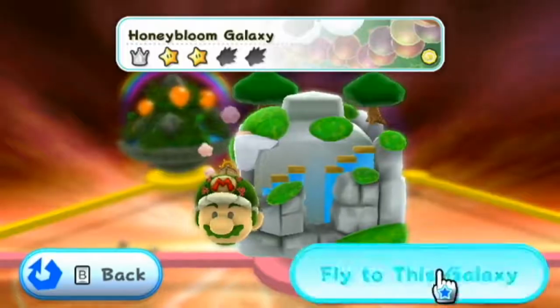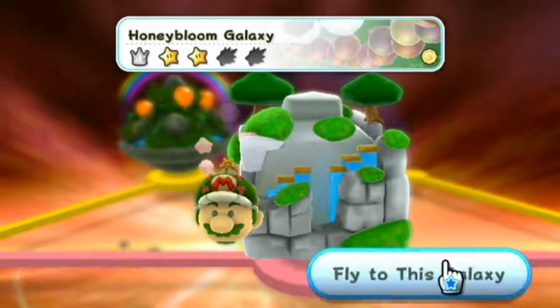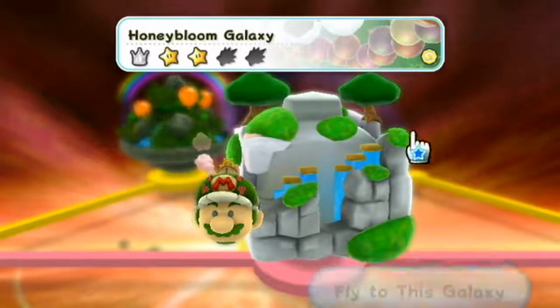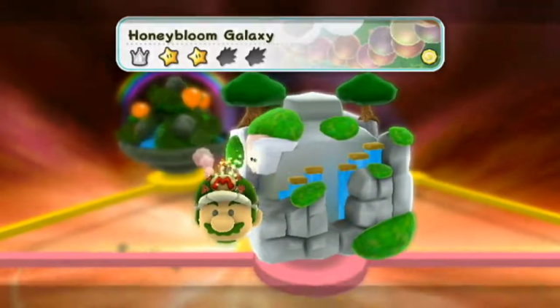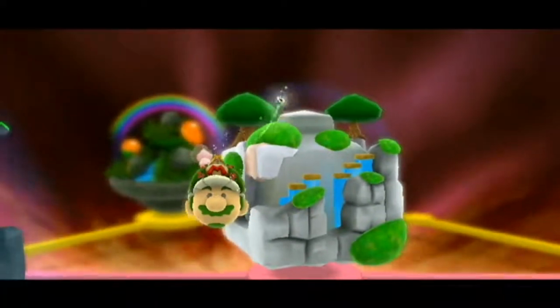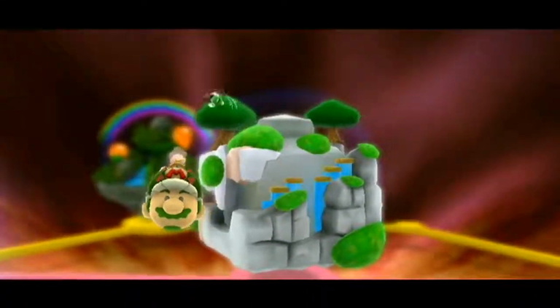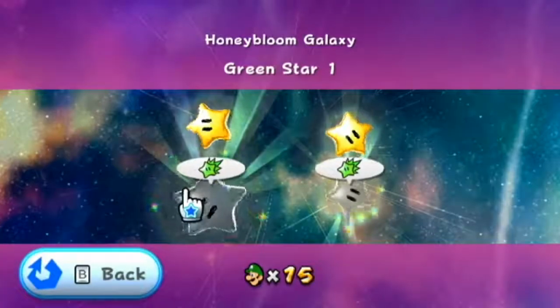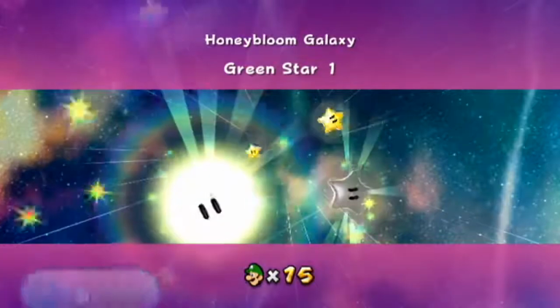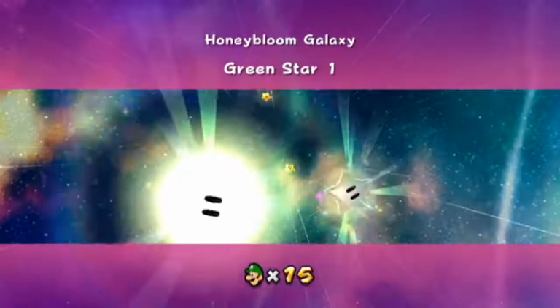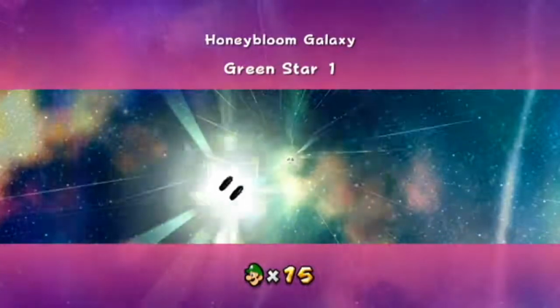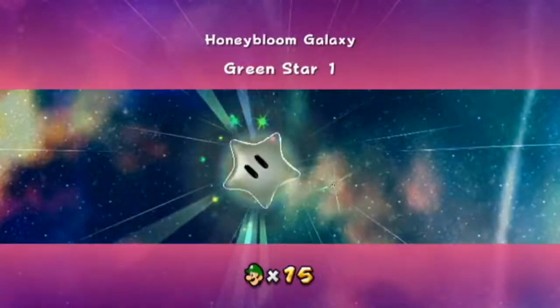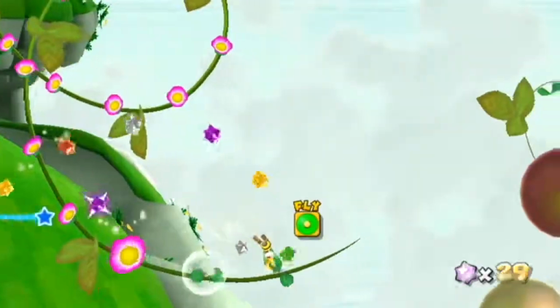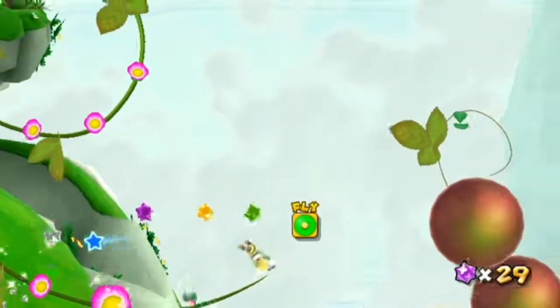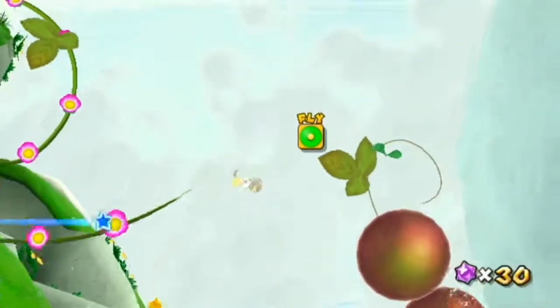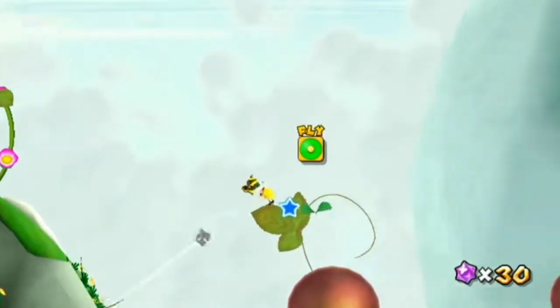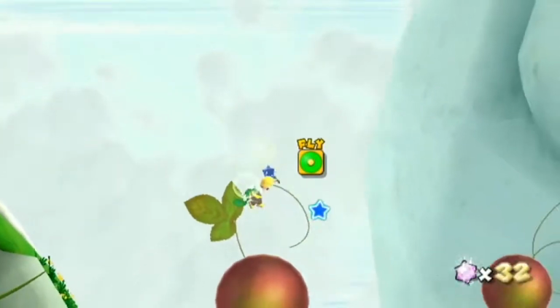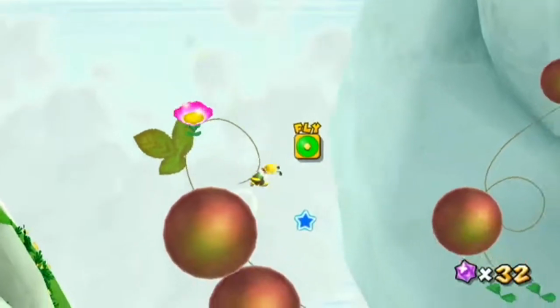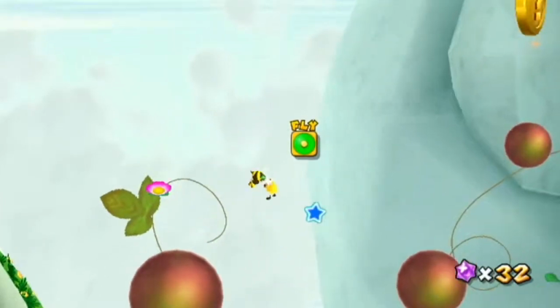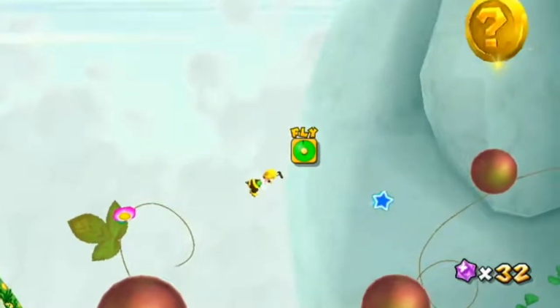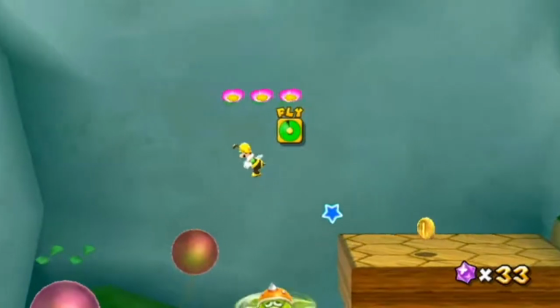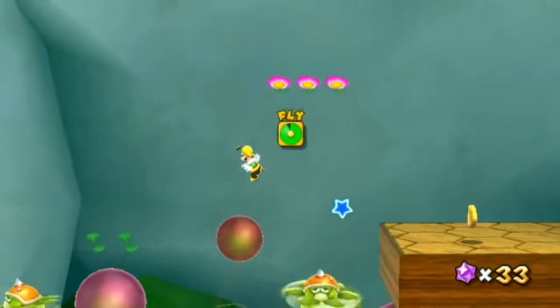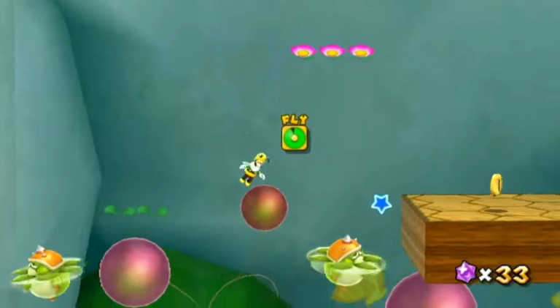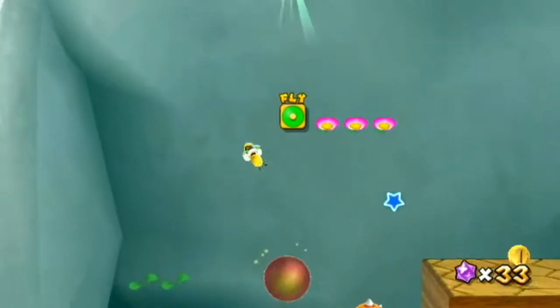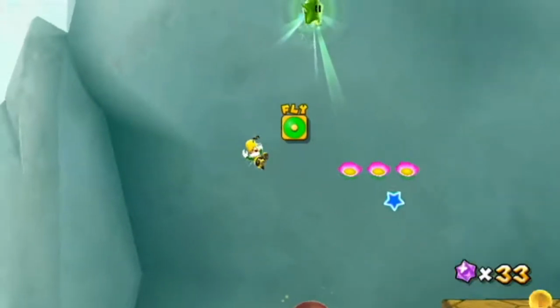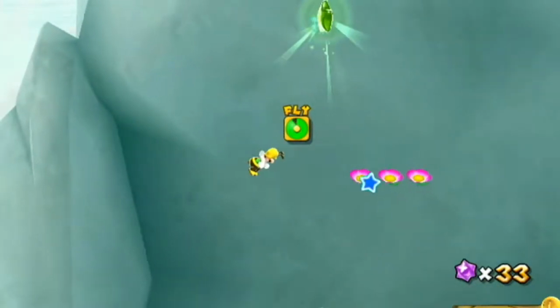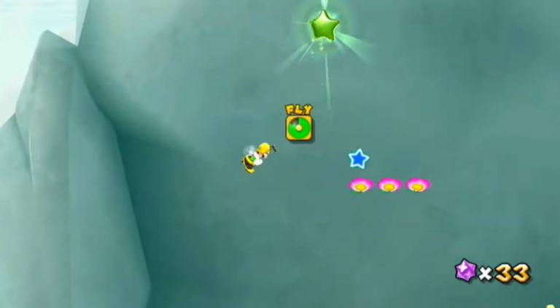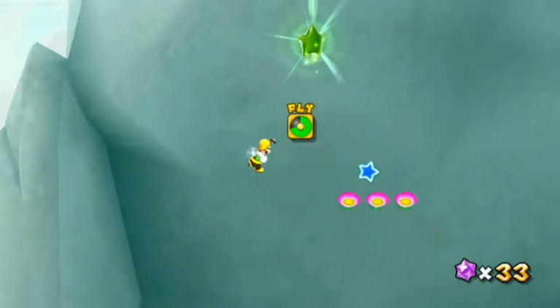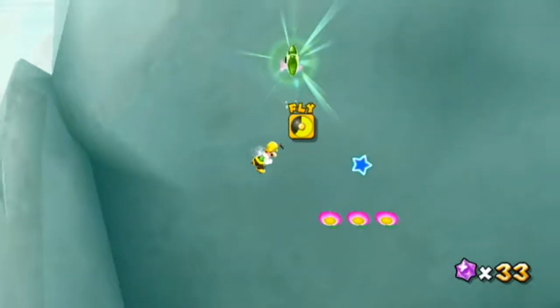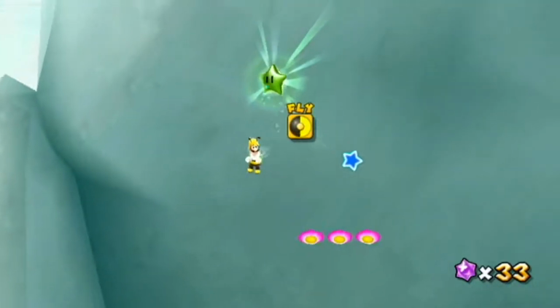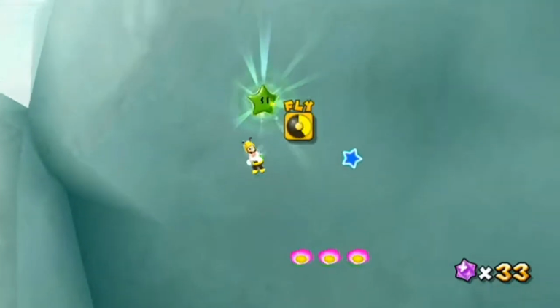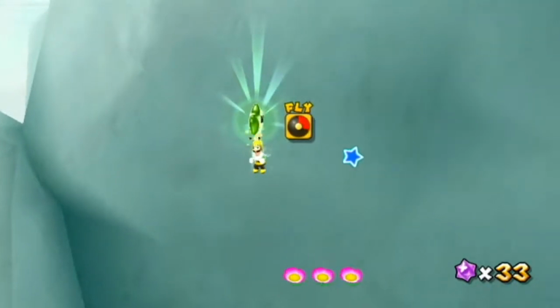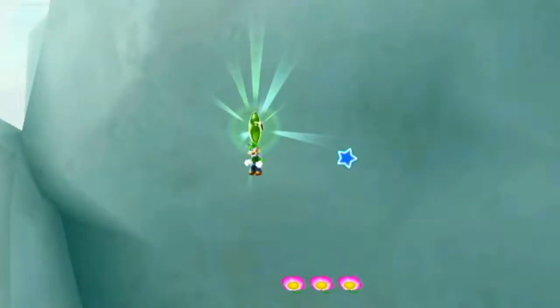Now to the Honey Bloom Galaxy. Star number one. Once you get to this section with the berries, go all the way to the top, jump off the top berry and fly until you get the green star.